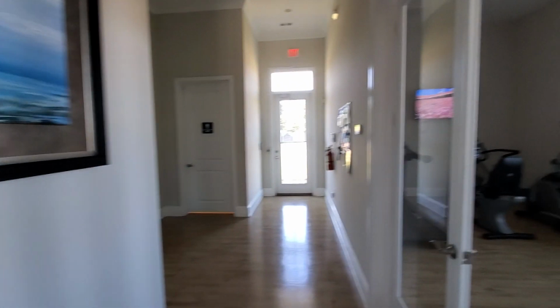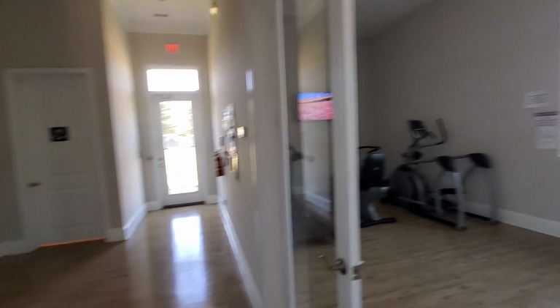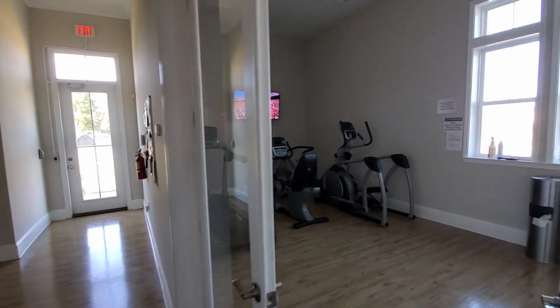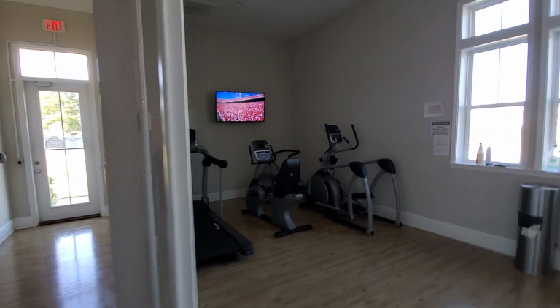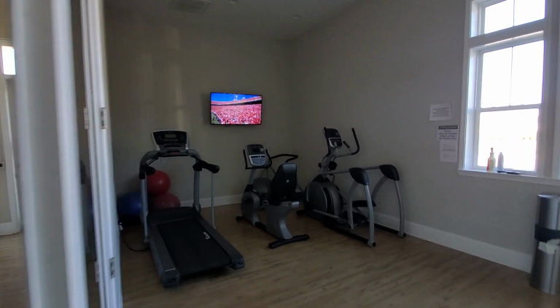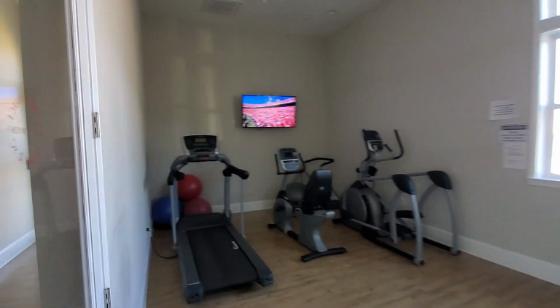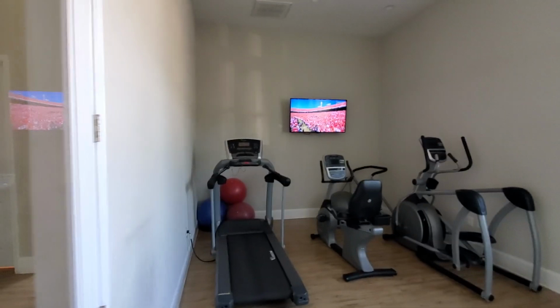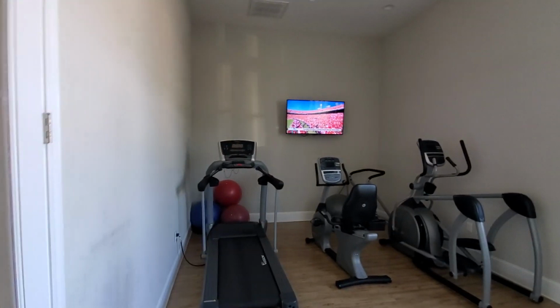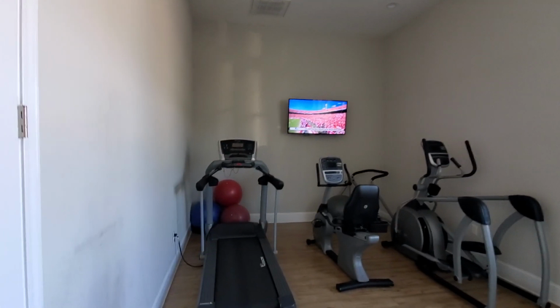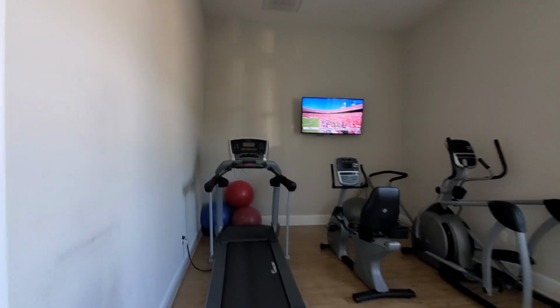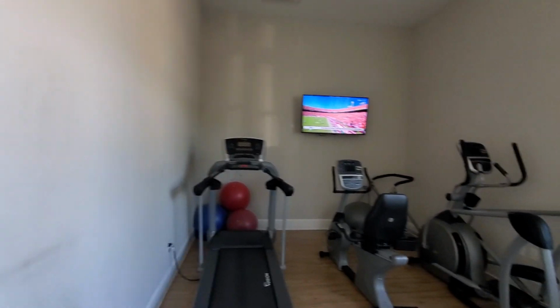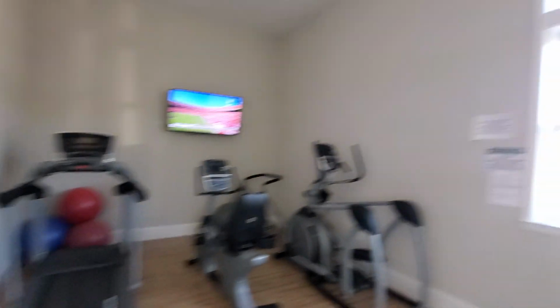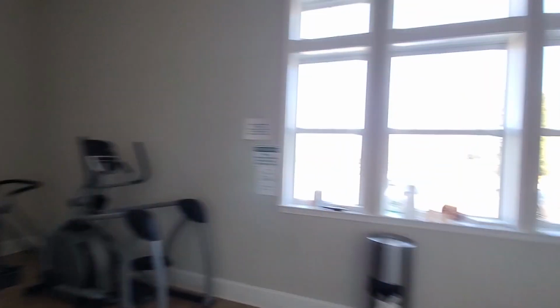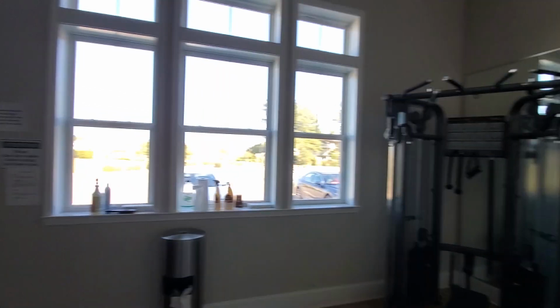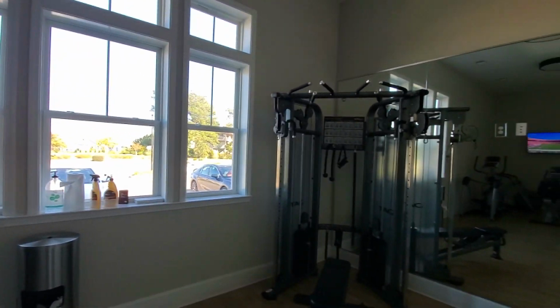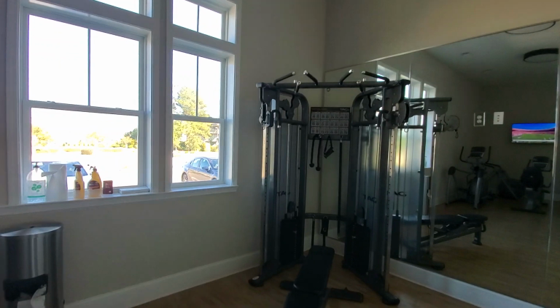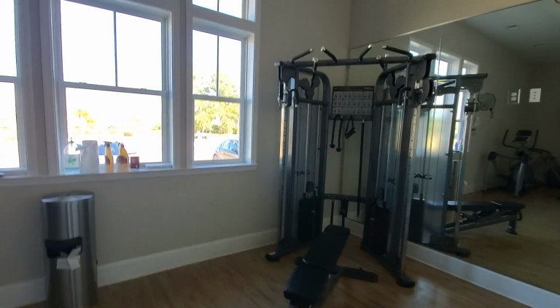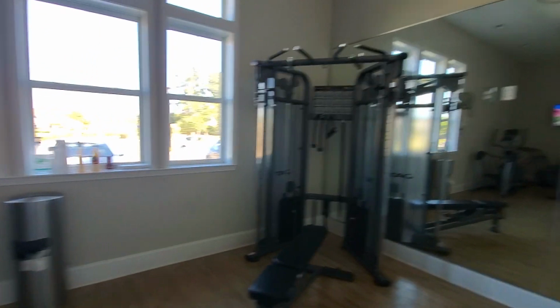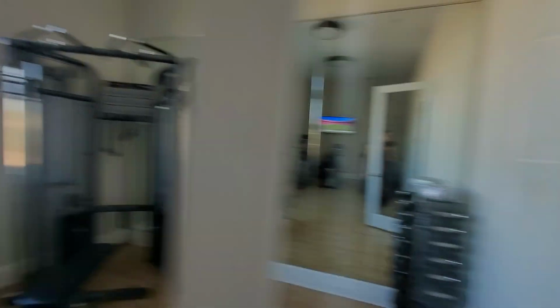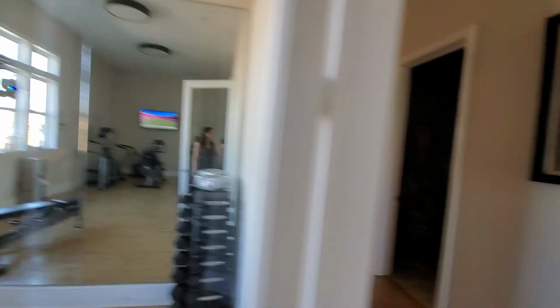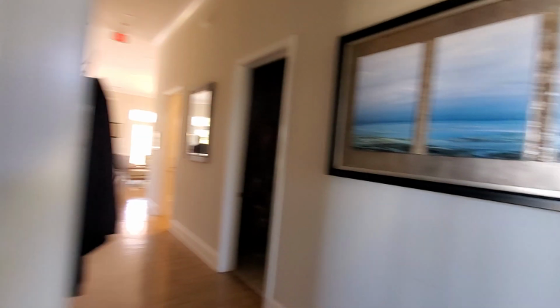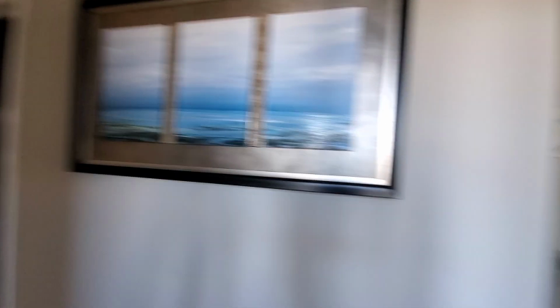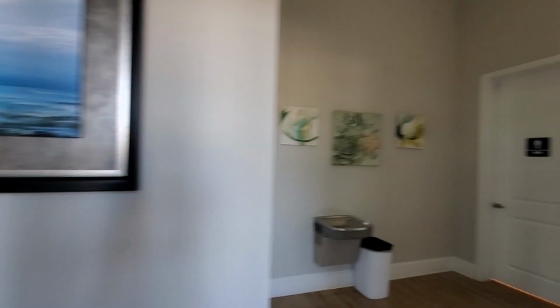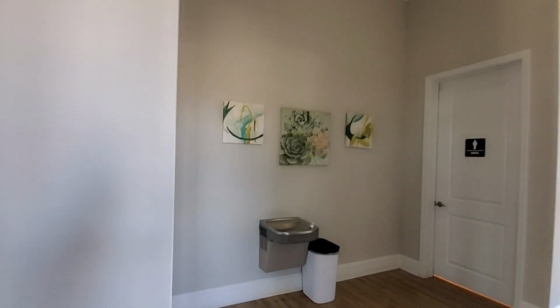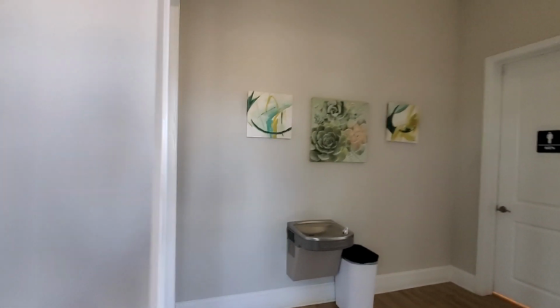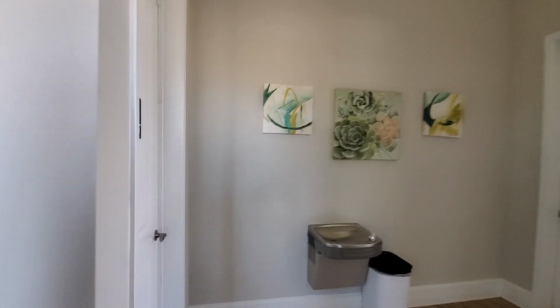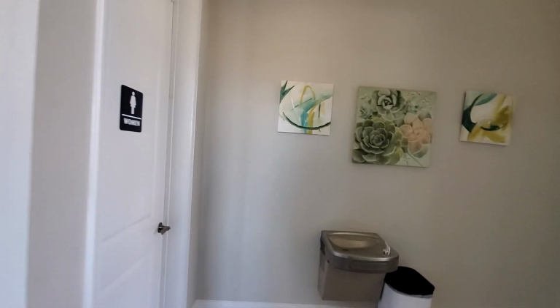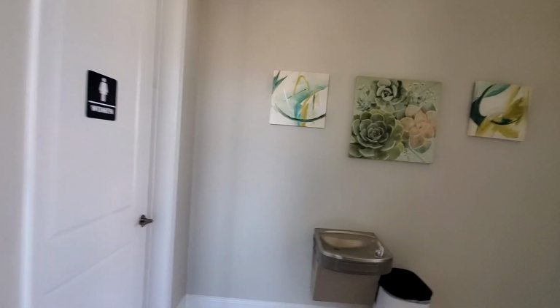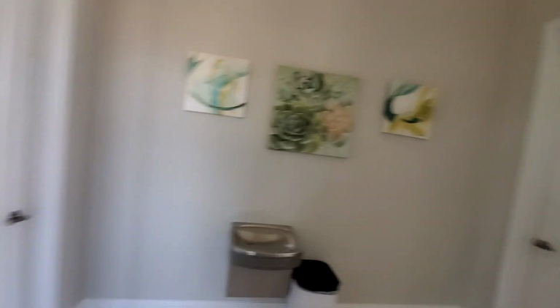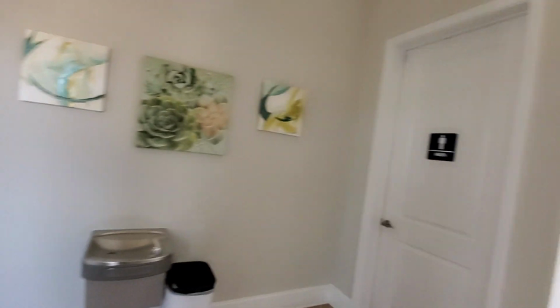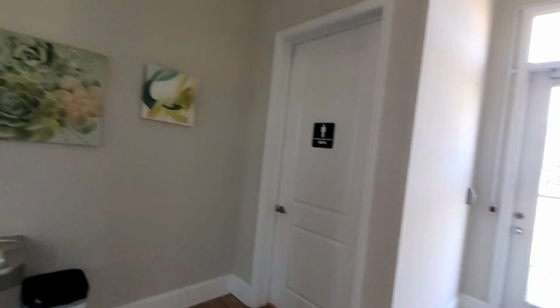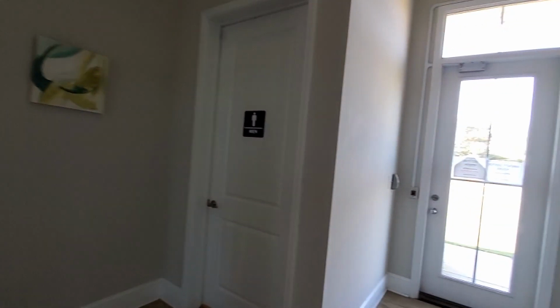Here is the fitness facility. Smaller, but it has everything that you need. Some free weights there as well. A women's and men's bathroom.